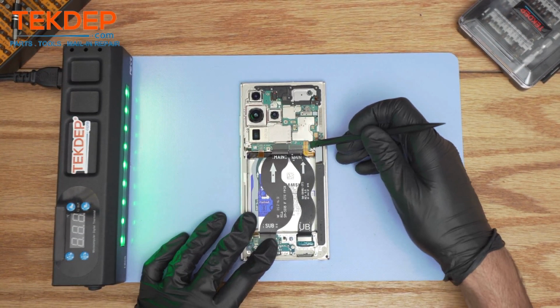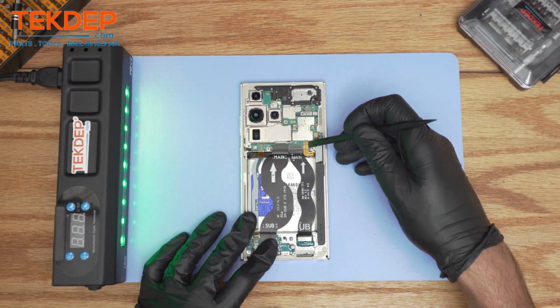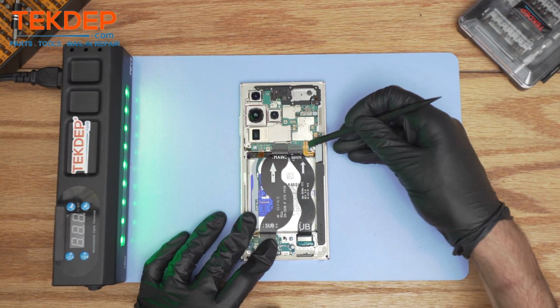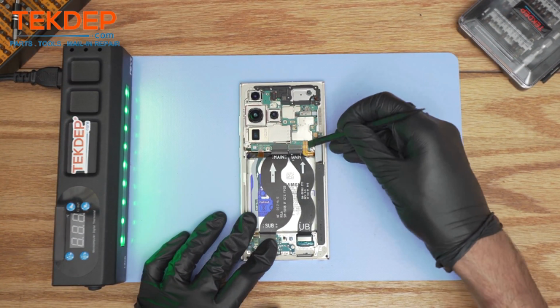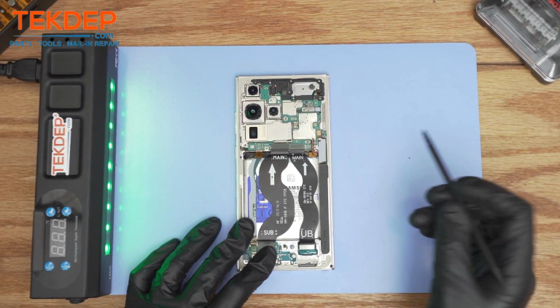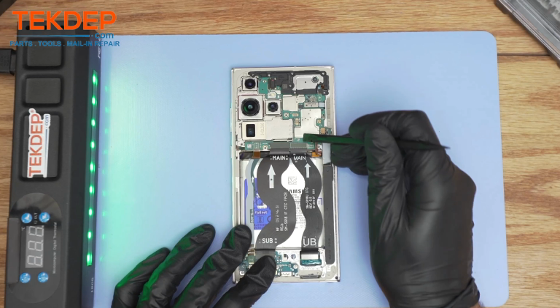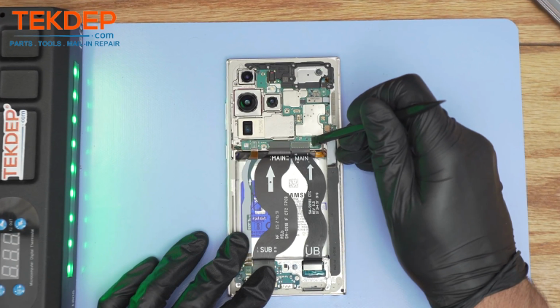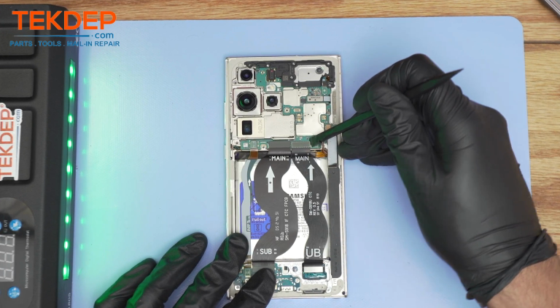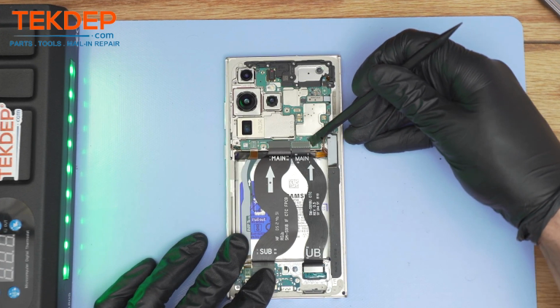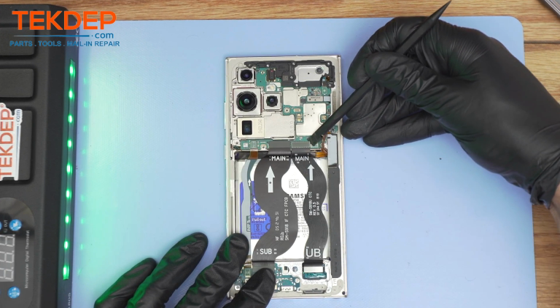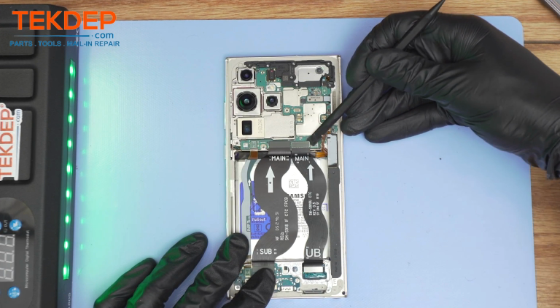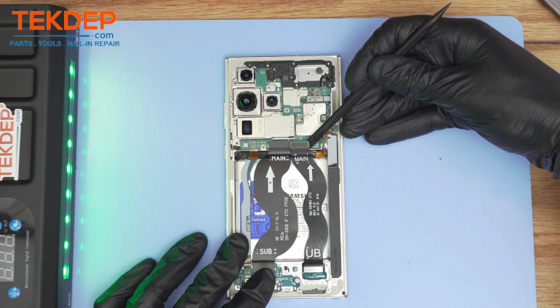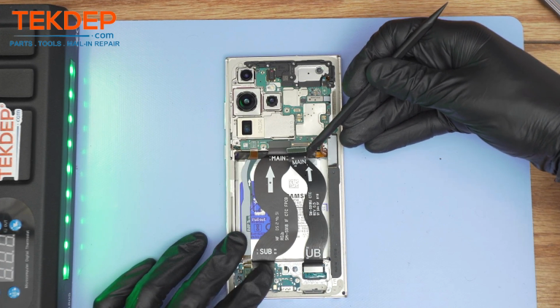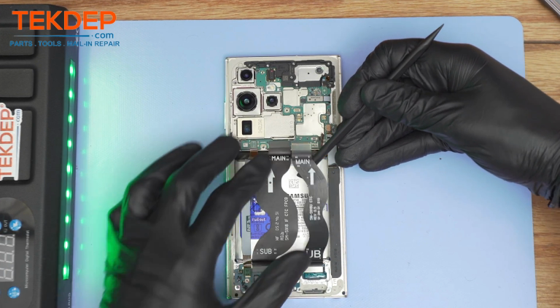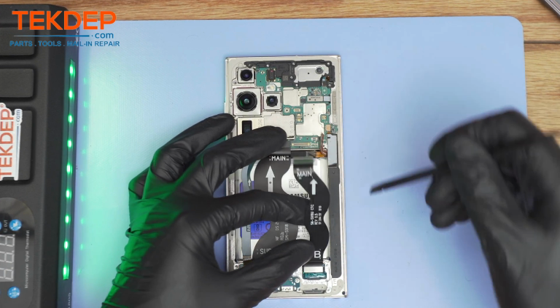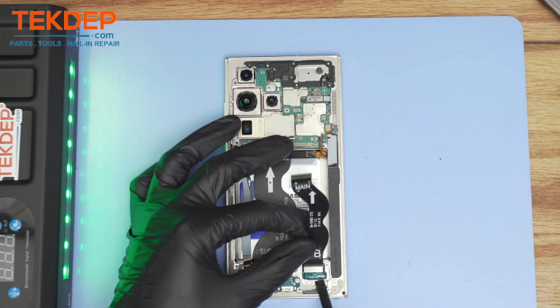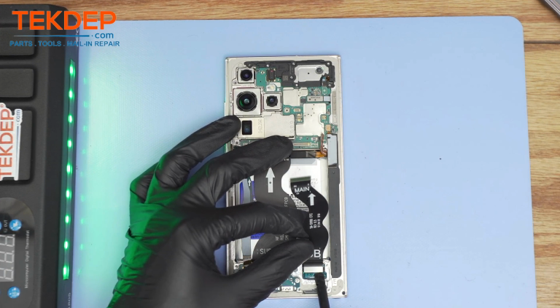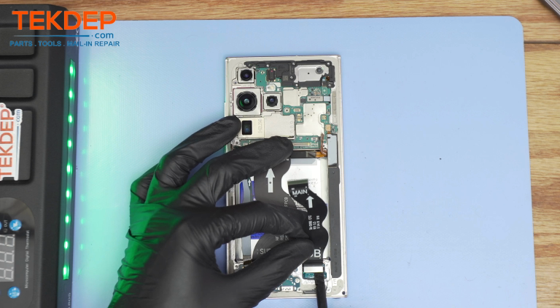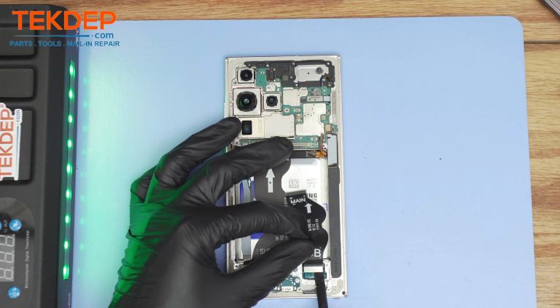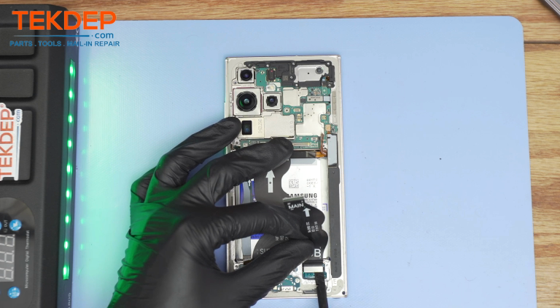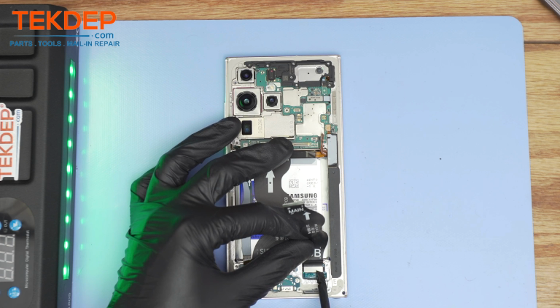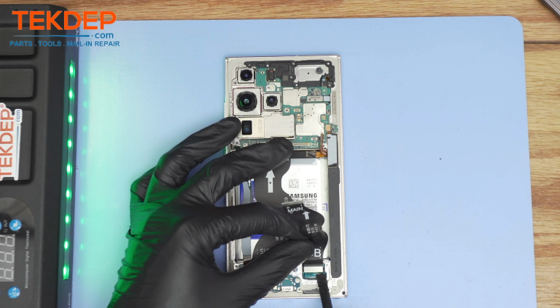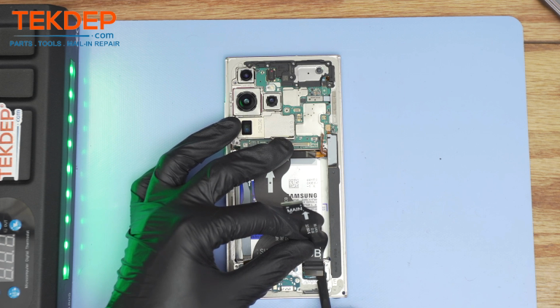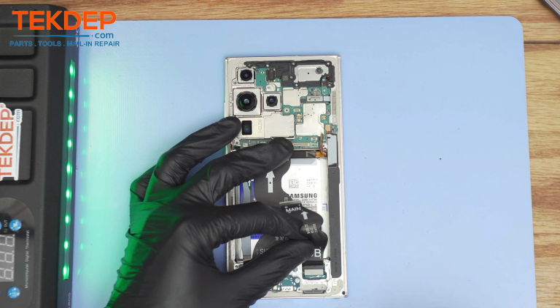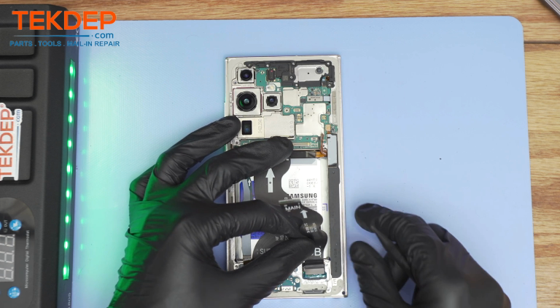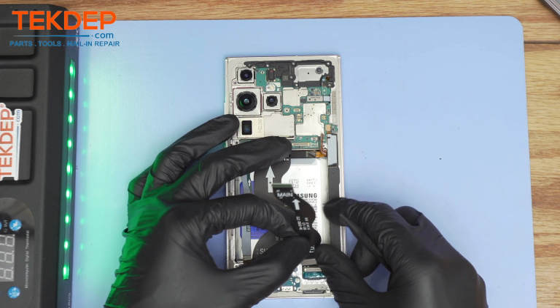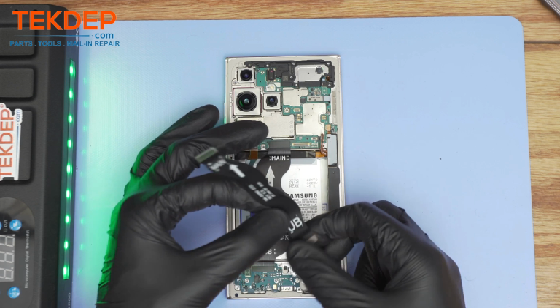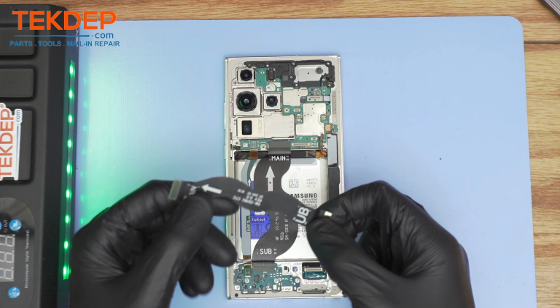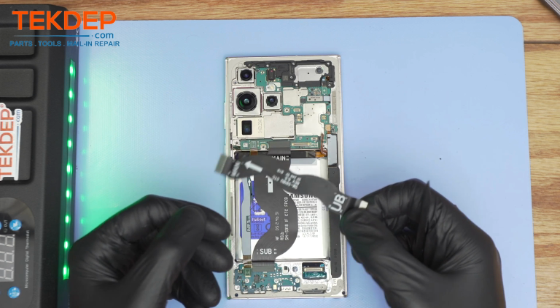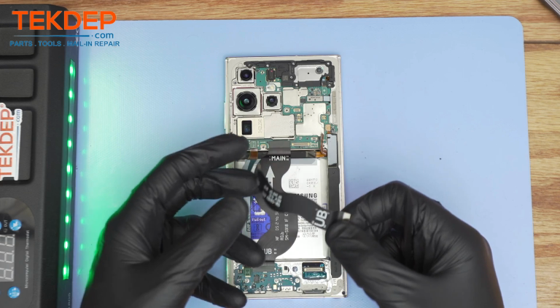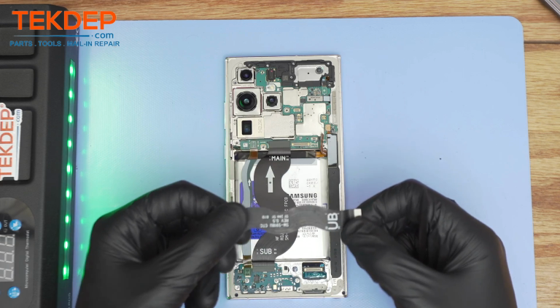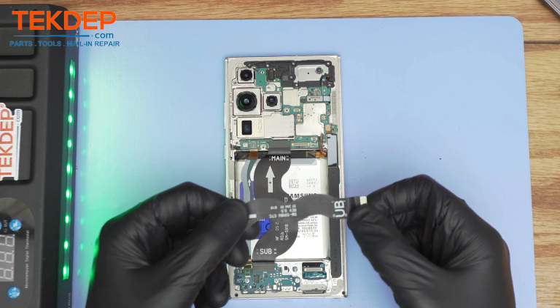Disconnect the battery first, then proceed by removing the LCD extension flex, which is attached to the main PBA board, as well as the LCD one. This is a separate part, so make sure you transfer it onto the new screen.